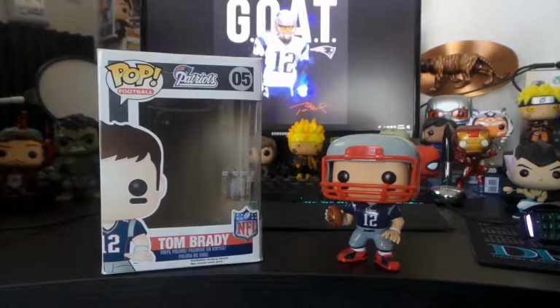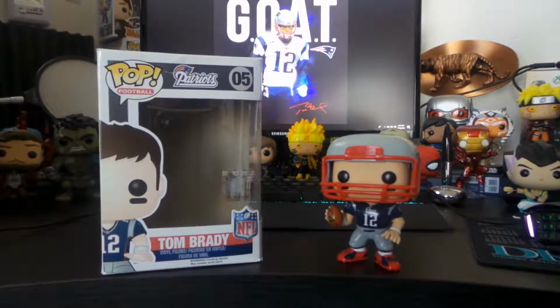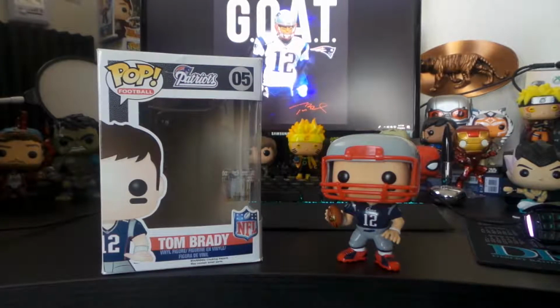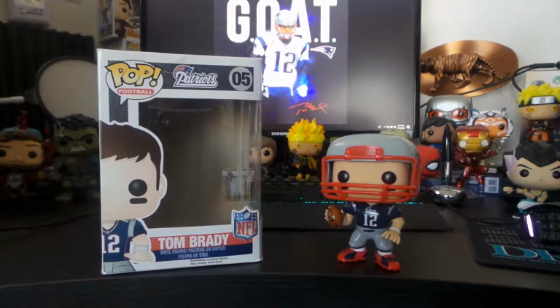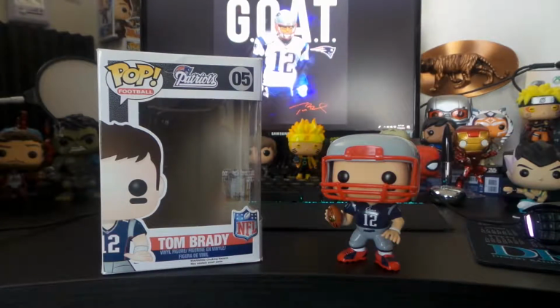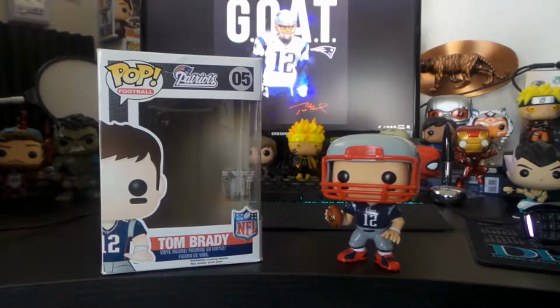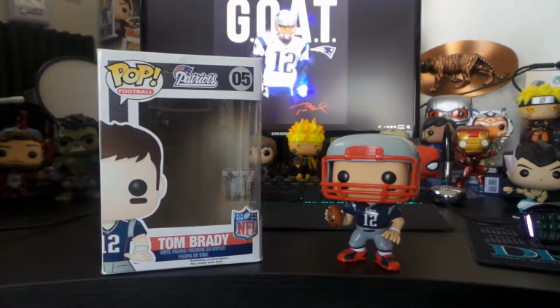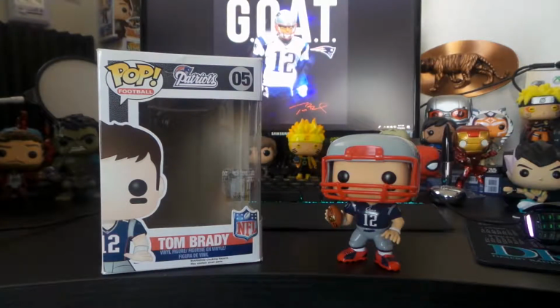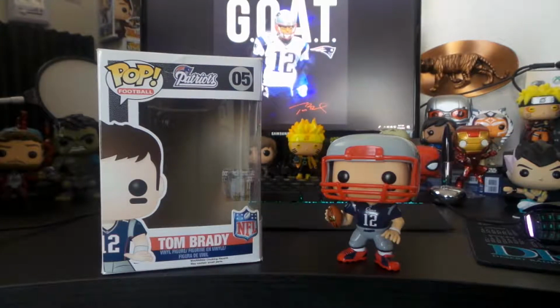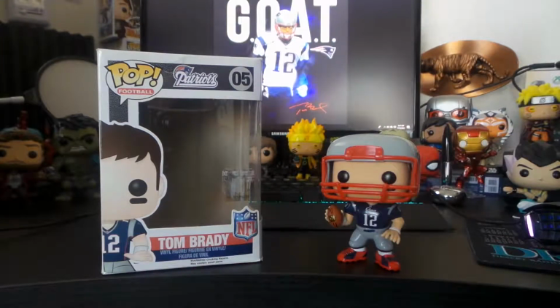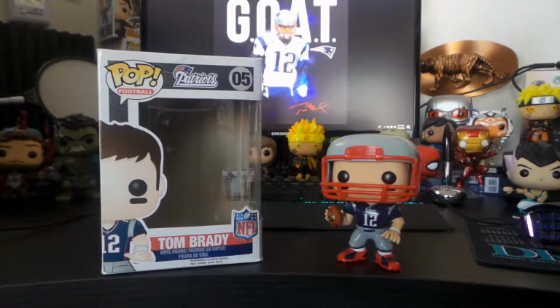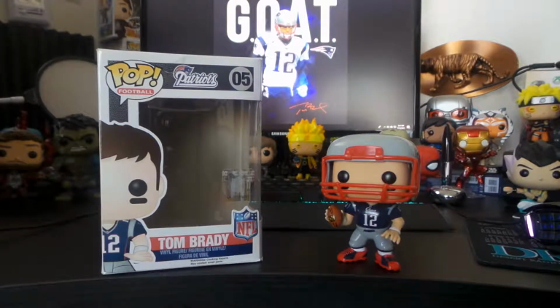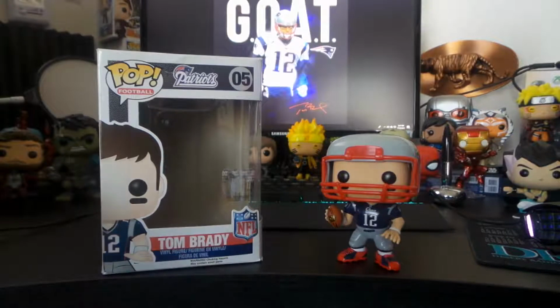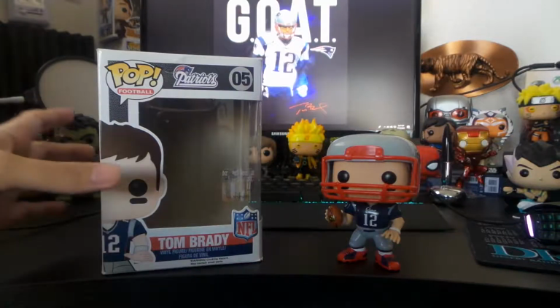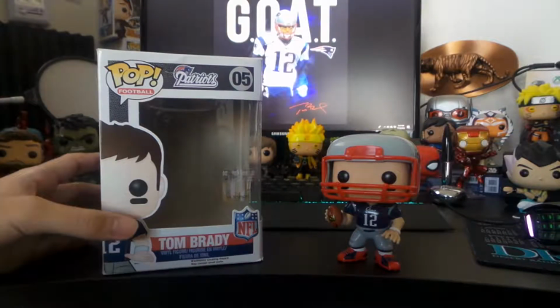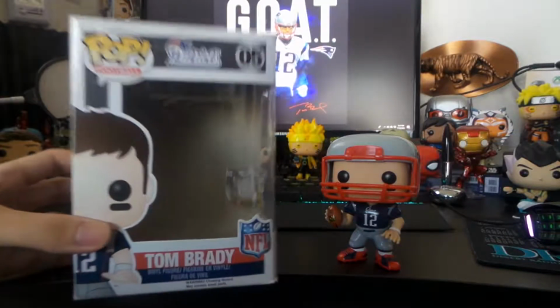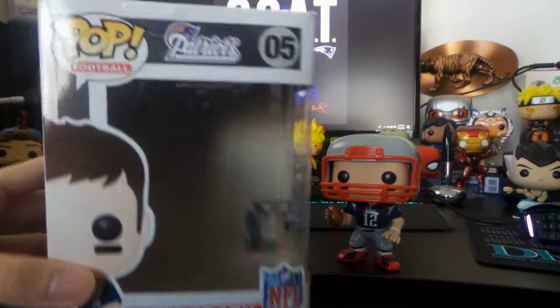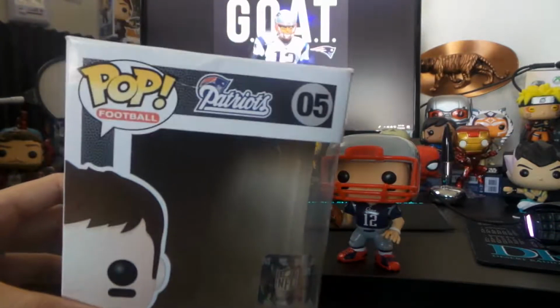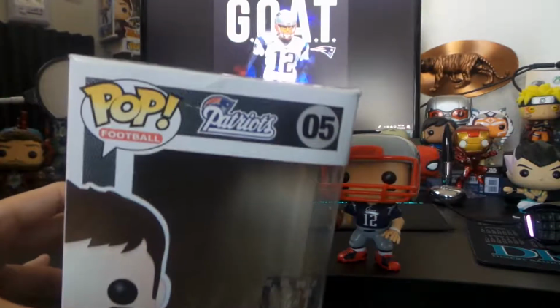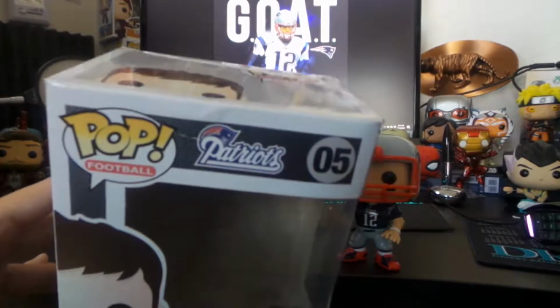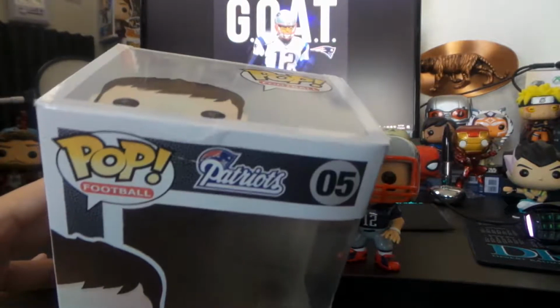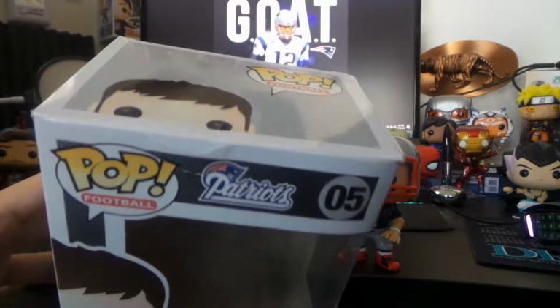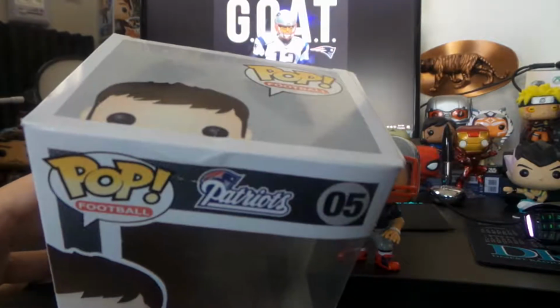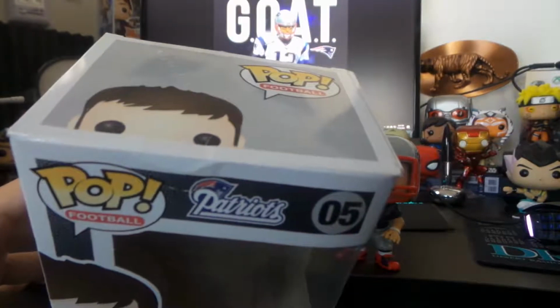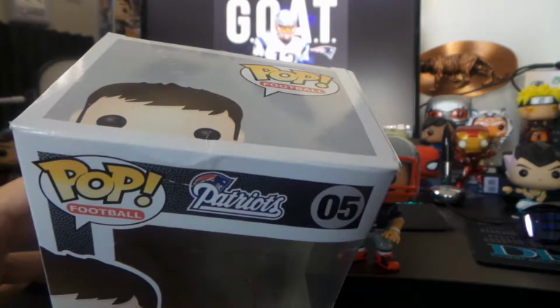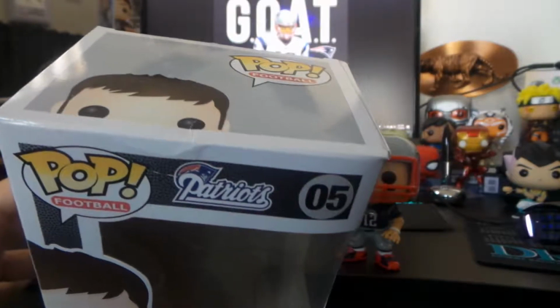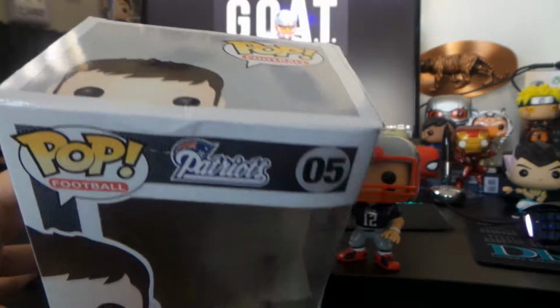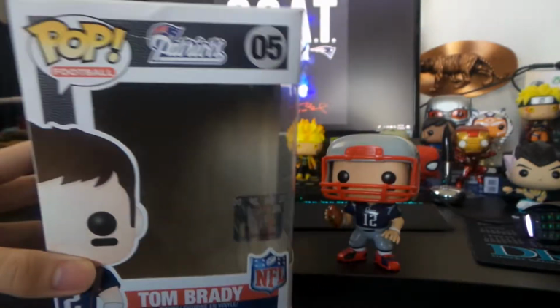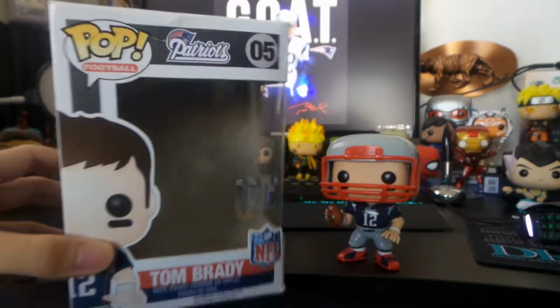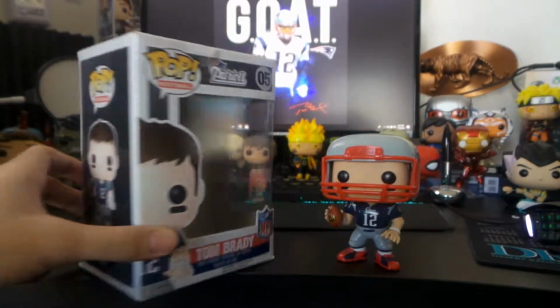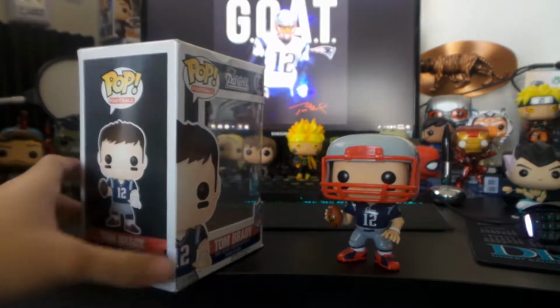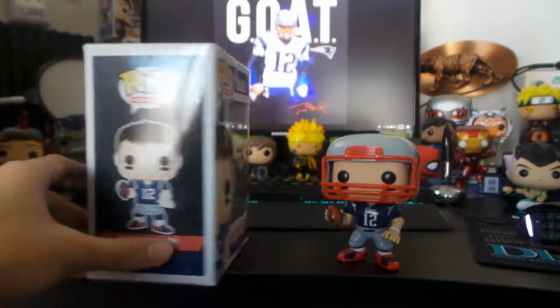Here's my Funko Pop review of the GOAT Tom Brady from the New England Patriots. I got this guy from a place called the Pop Shack, and the top is a bit dinked there.